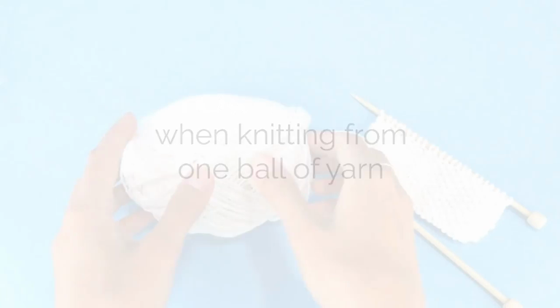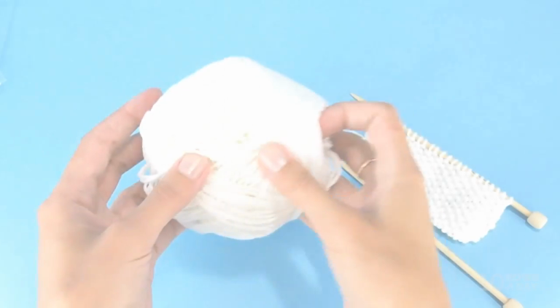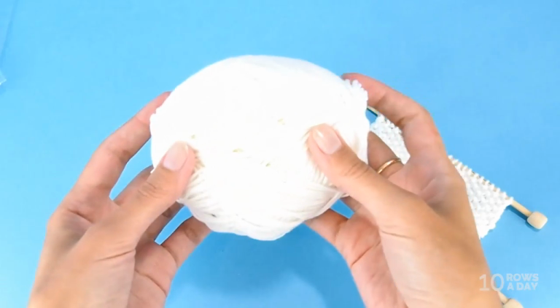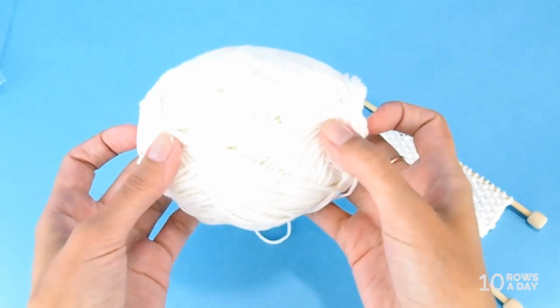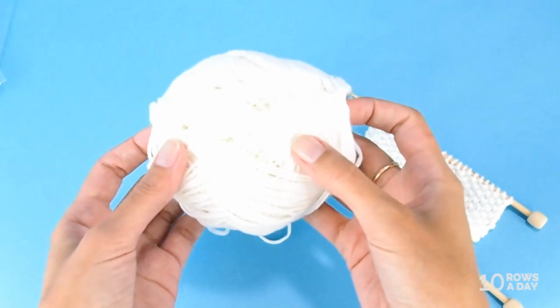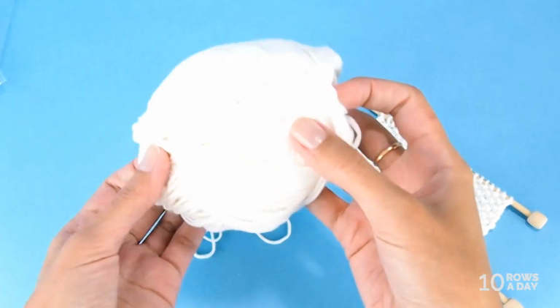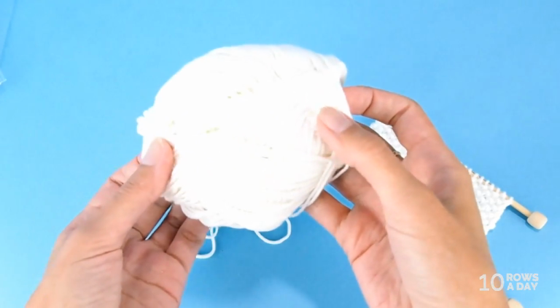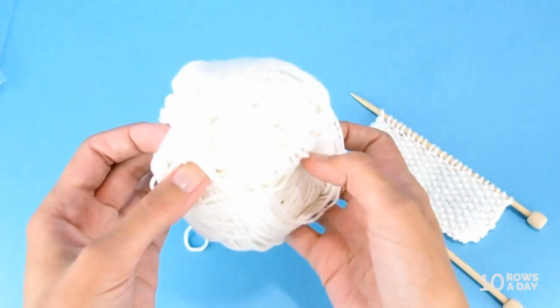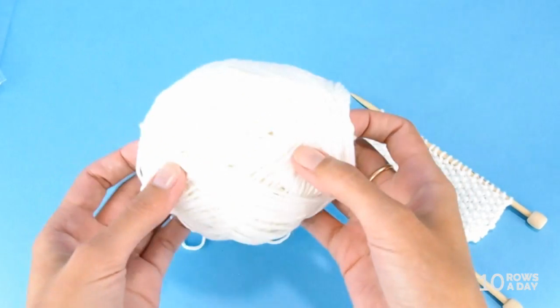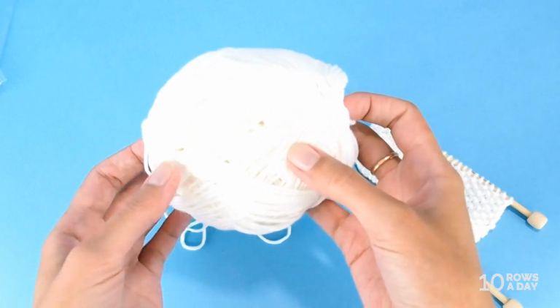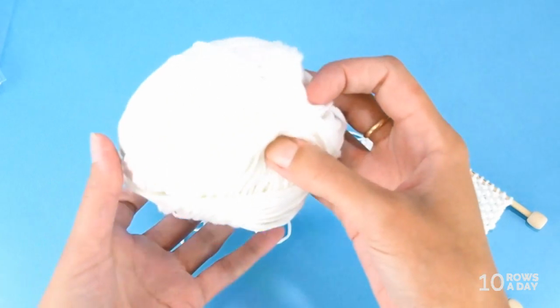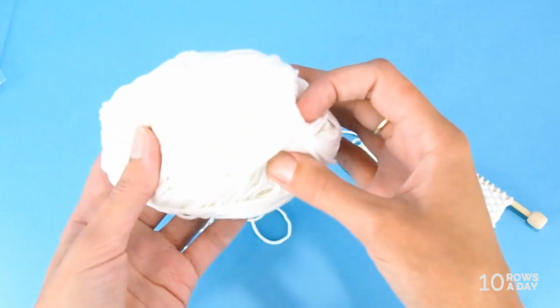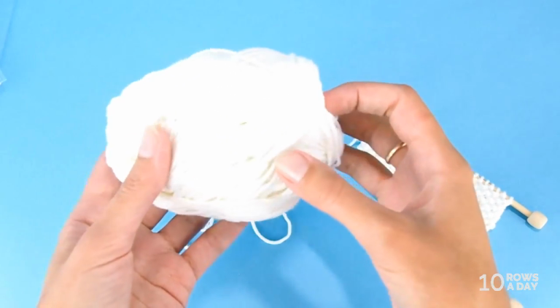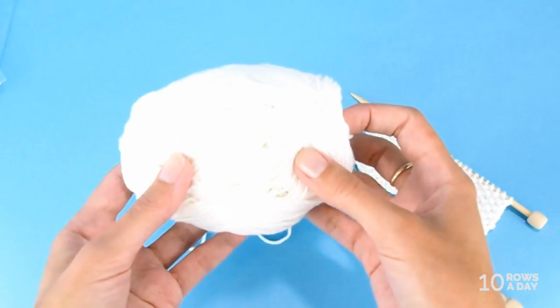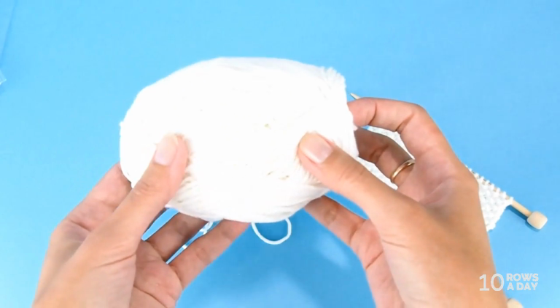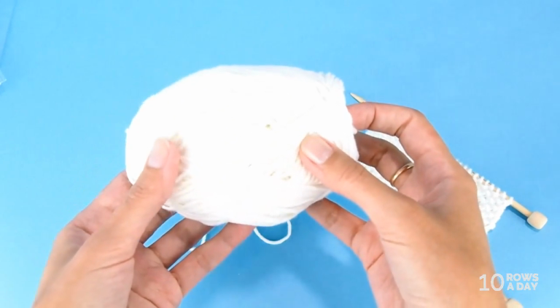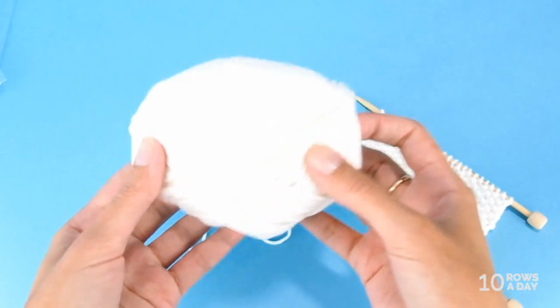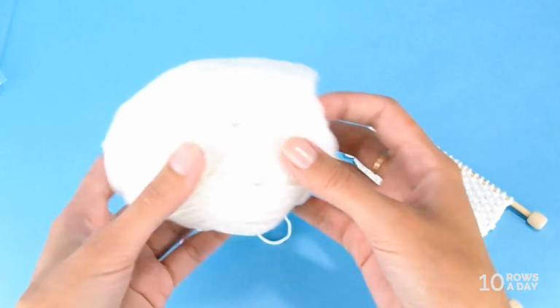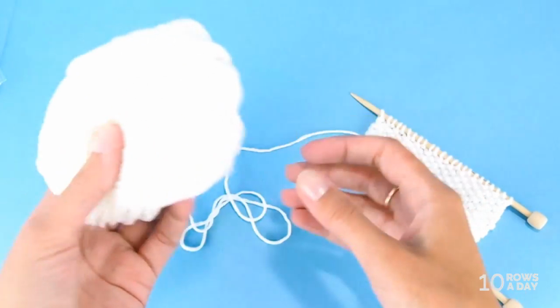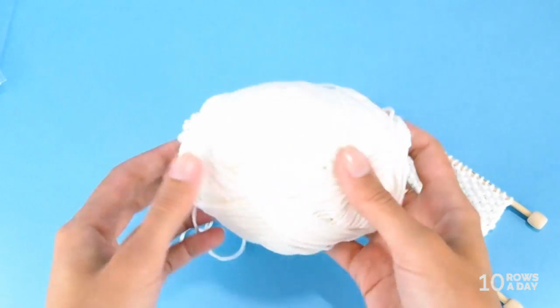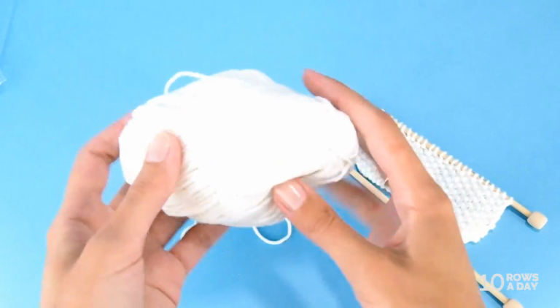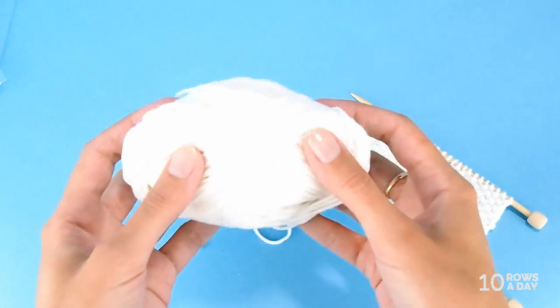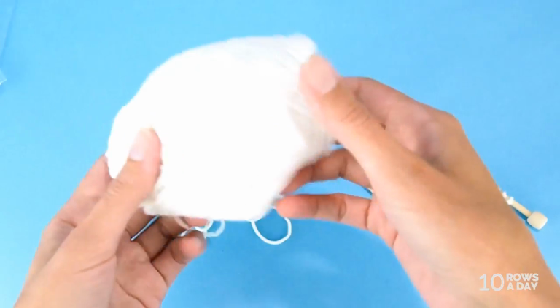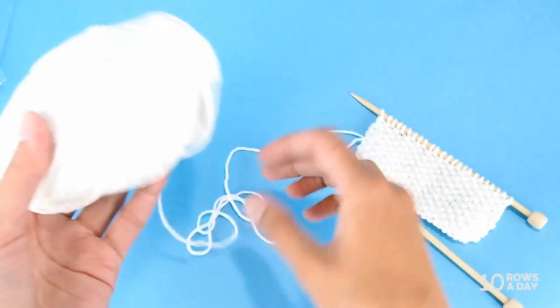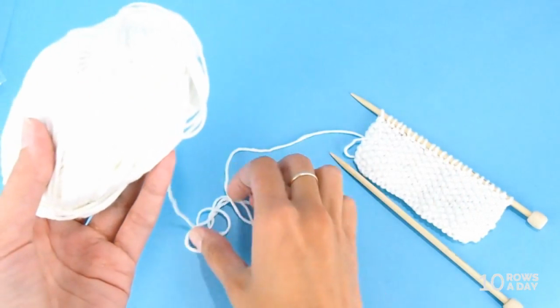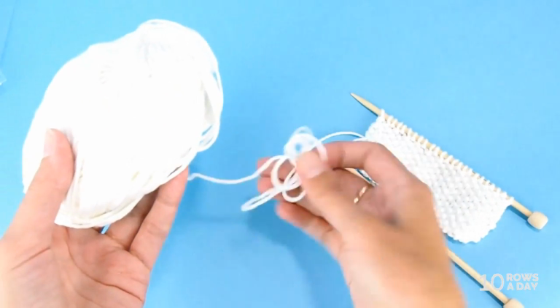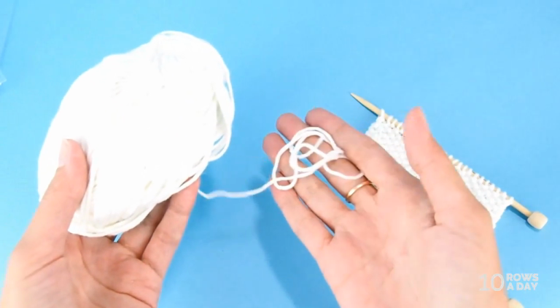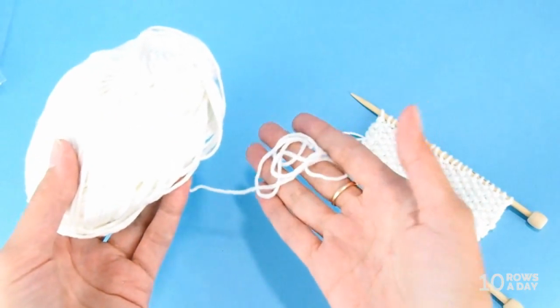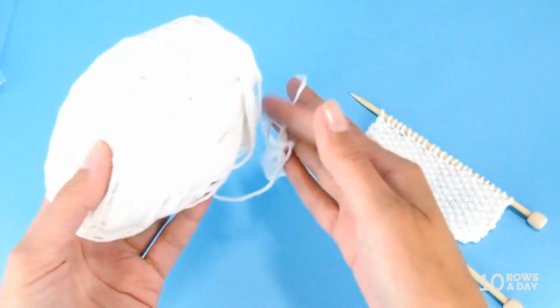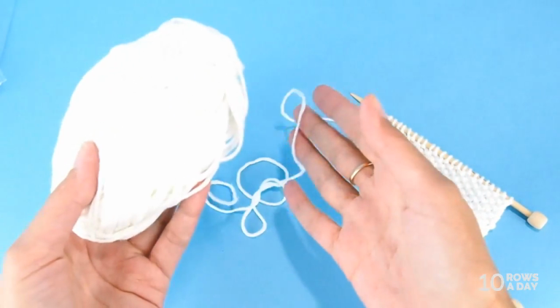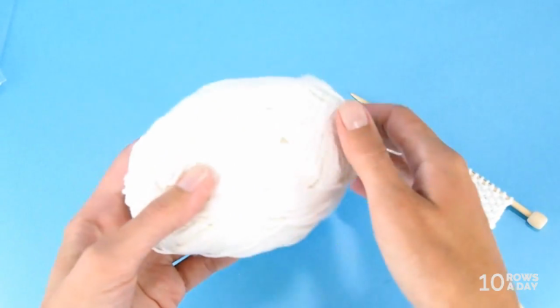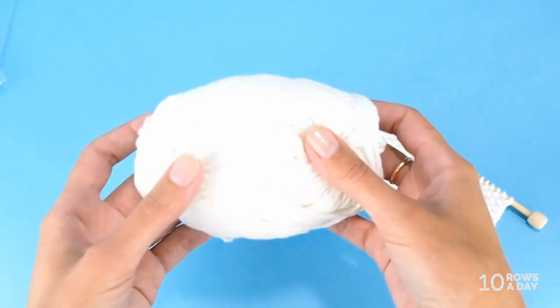If you're knitting with slippery yarn like this bamboo I have over here, then the yarn can tangle even if you don't touch it. The ball is so loose and the yarn is so slippery that before you know it you will get all sorts of tangles.